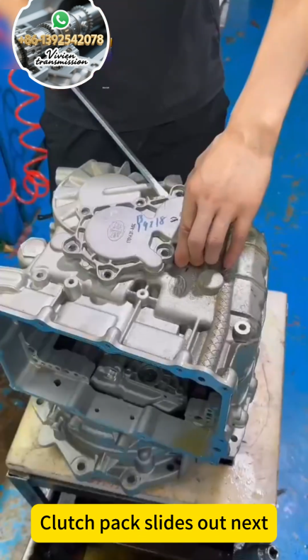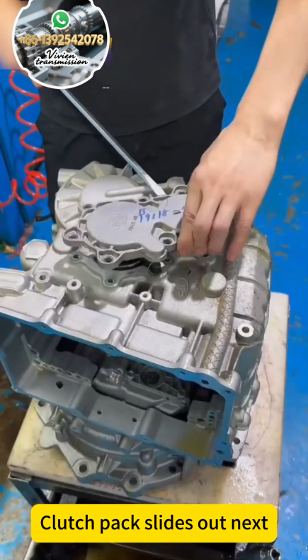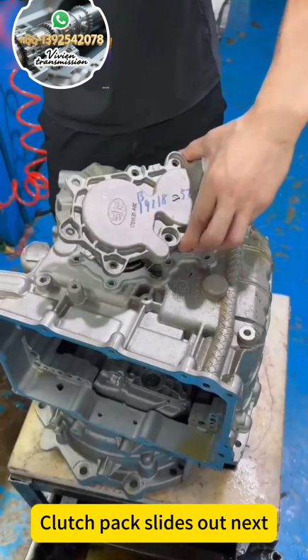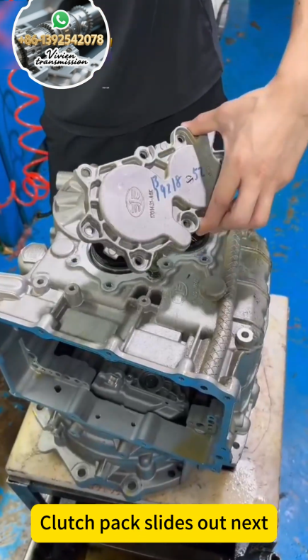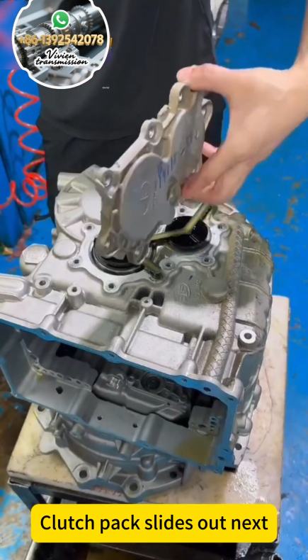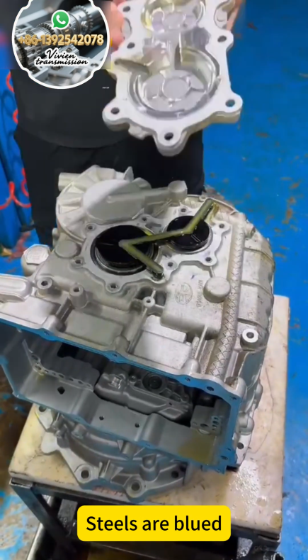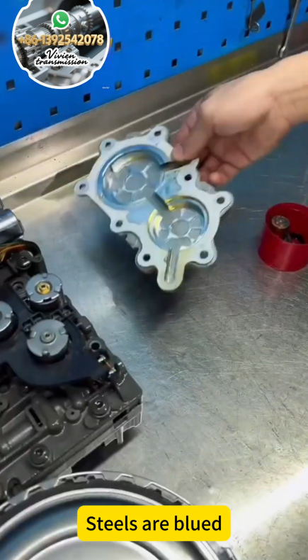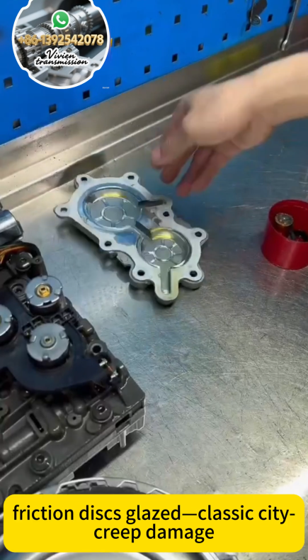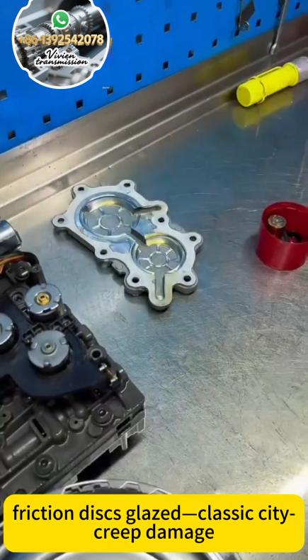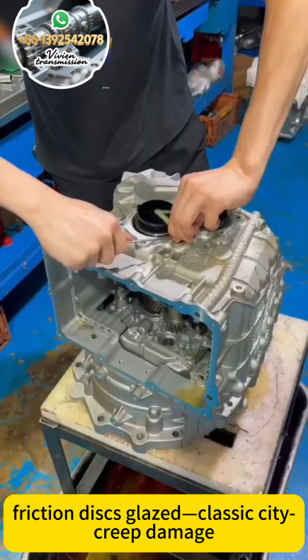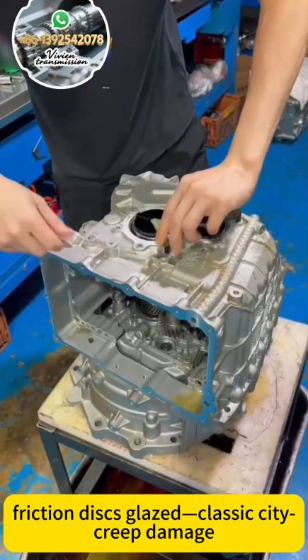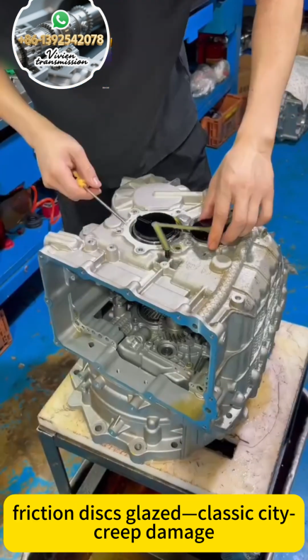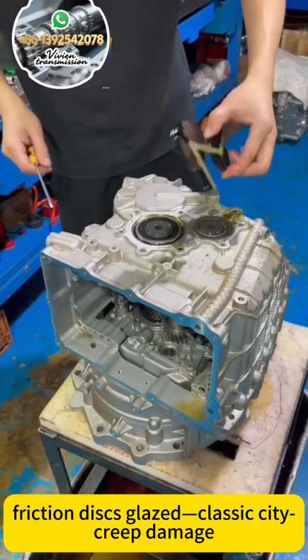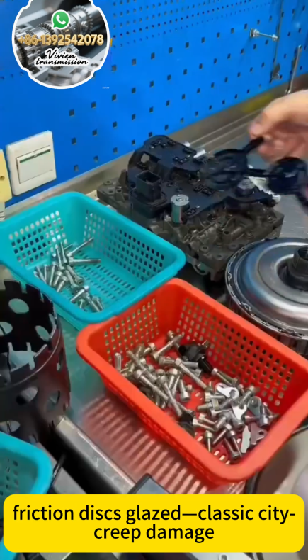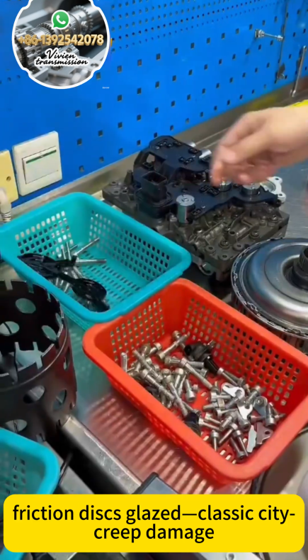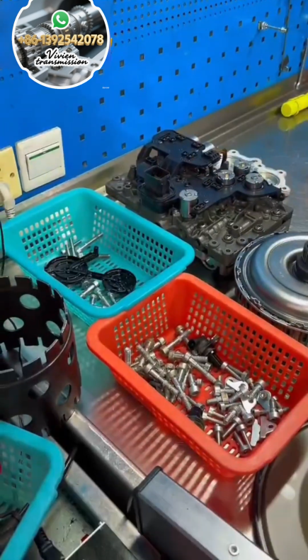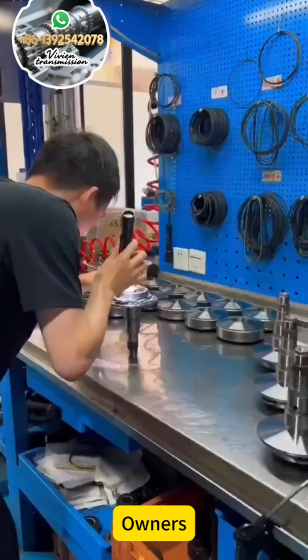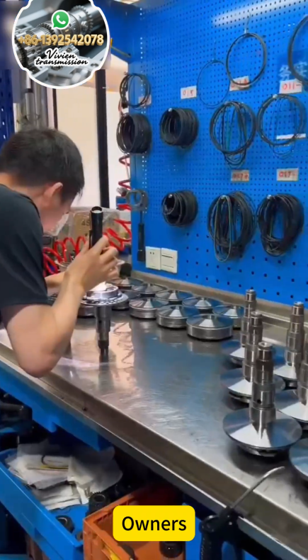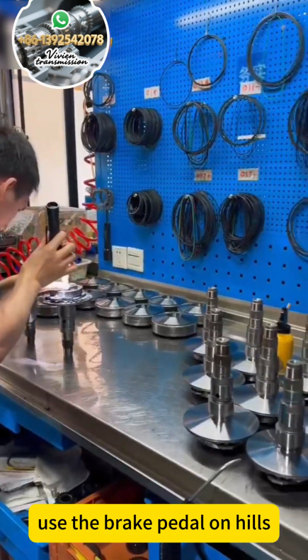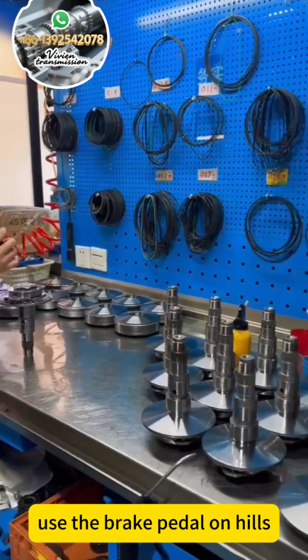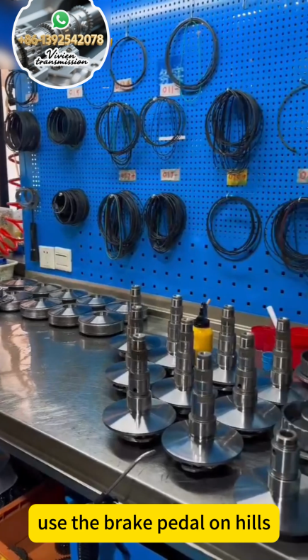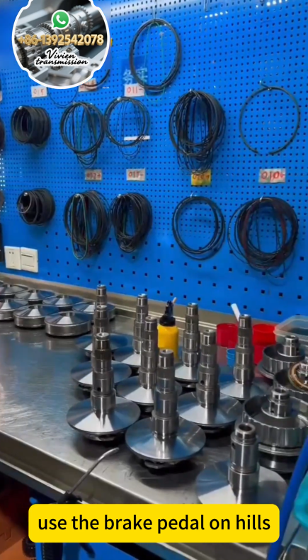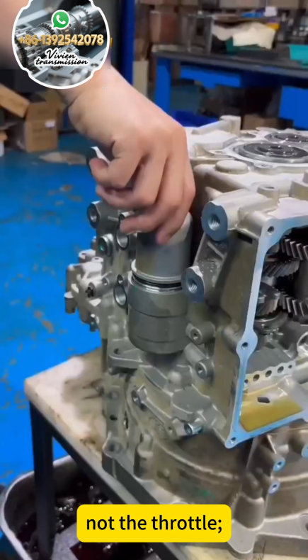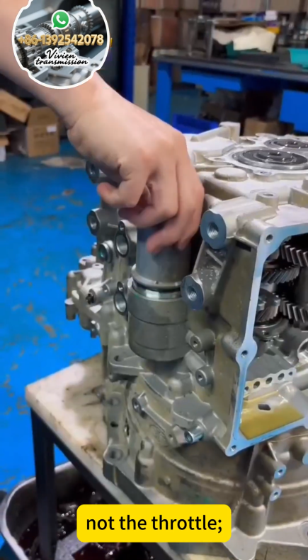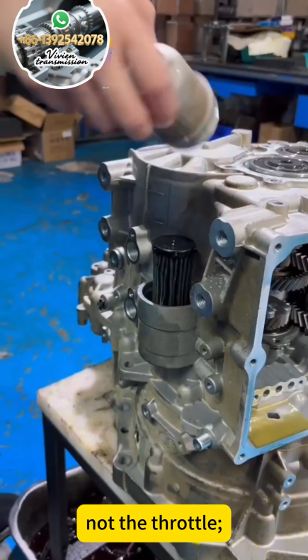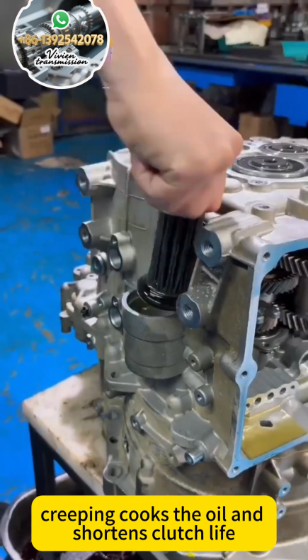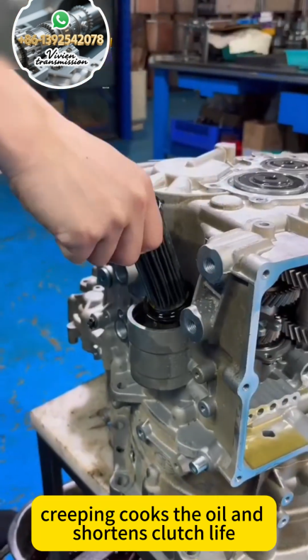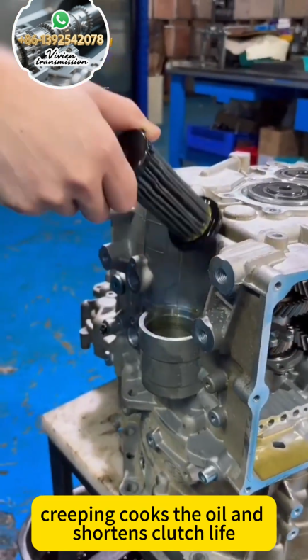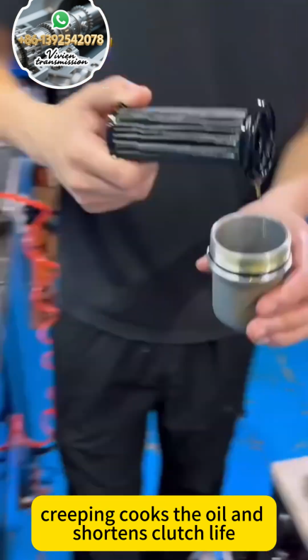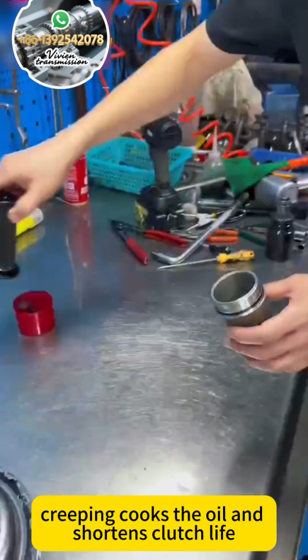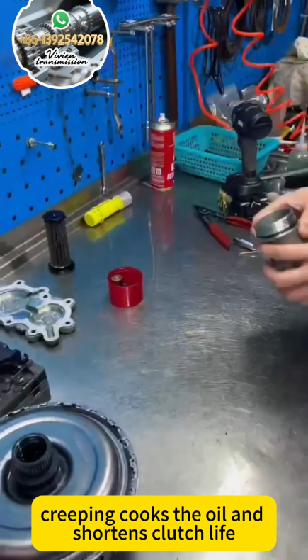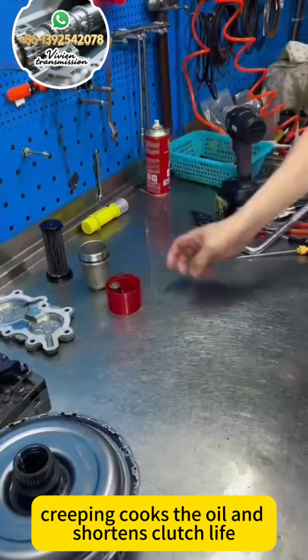Clutch pack slides out next — steels are blued, friction discs glazed. Classic city creep damage. Owners, use the brake pedal on hills, not the throttle. Creeping cooks the oil and shortens clutch life.